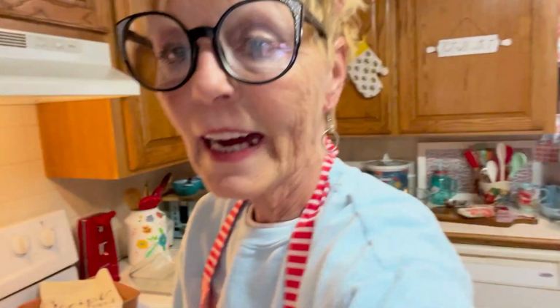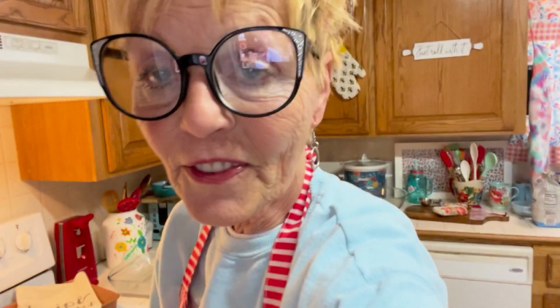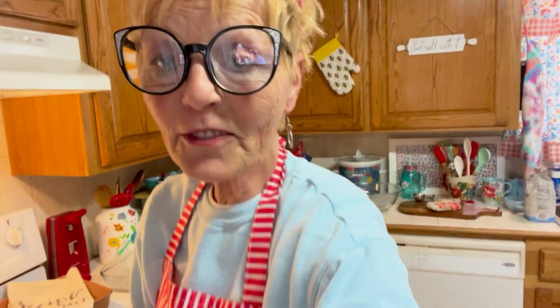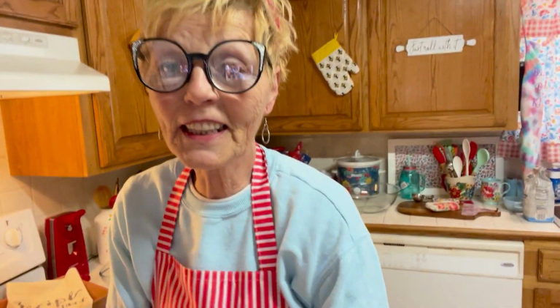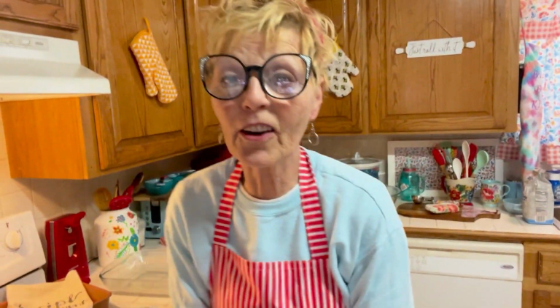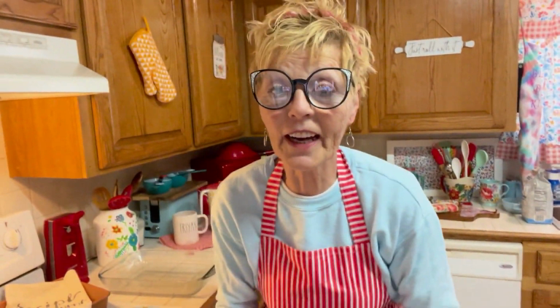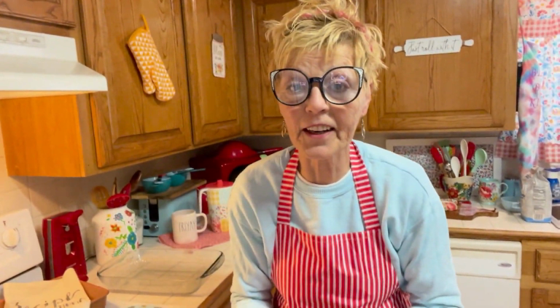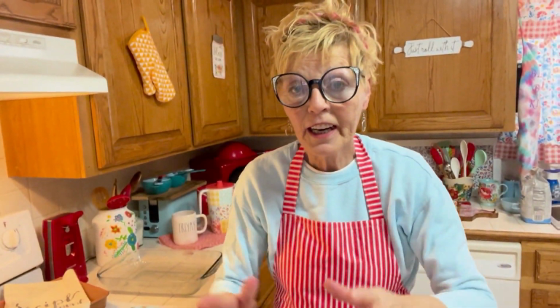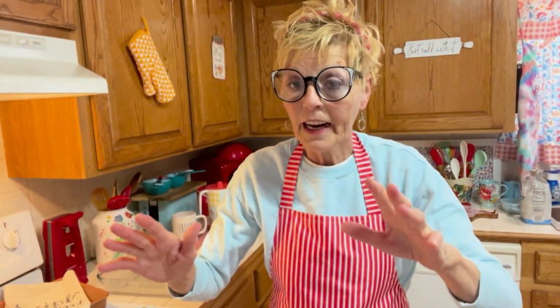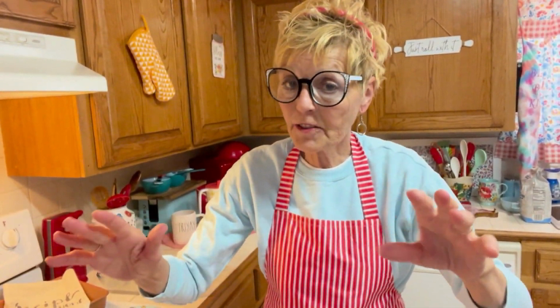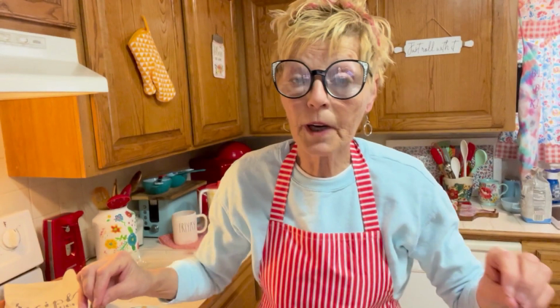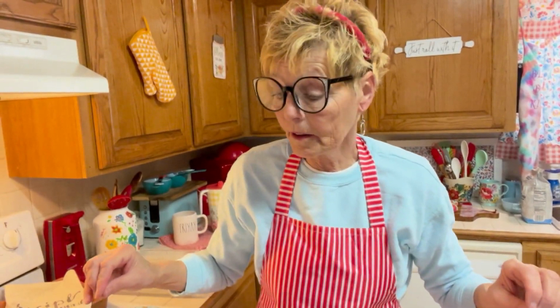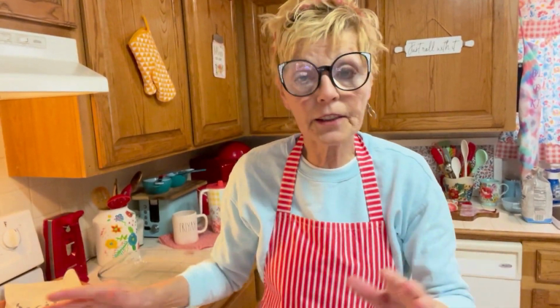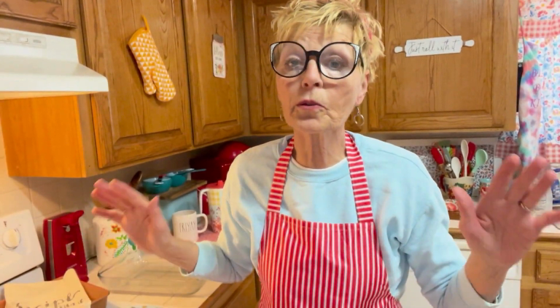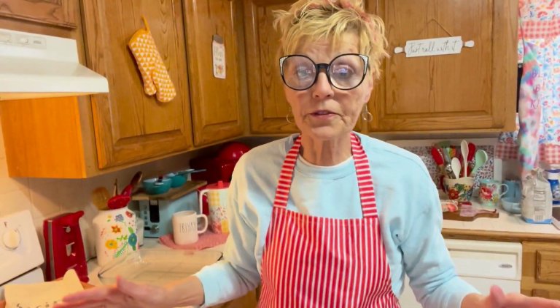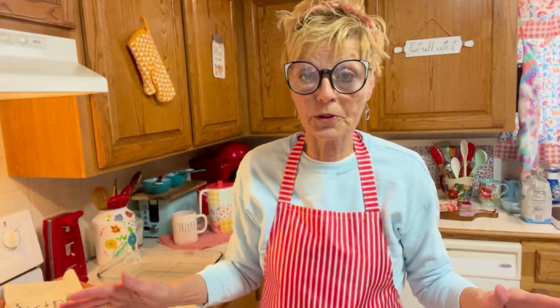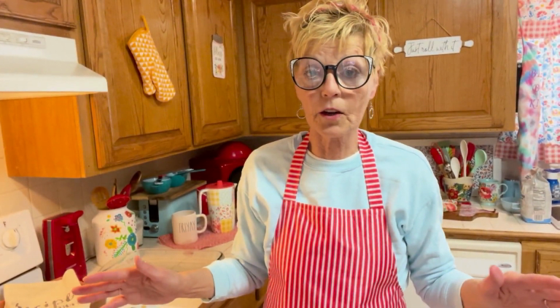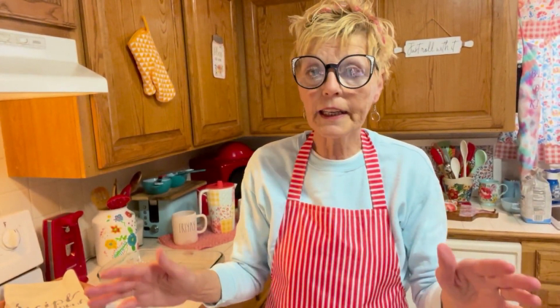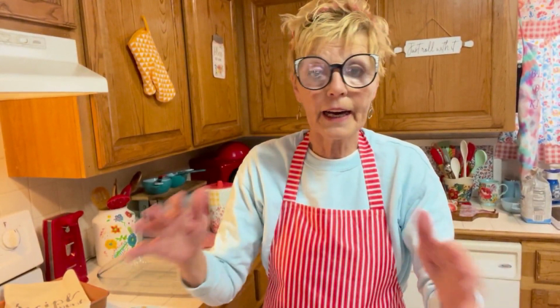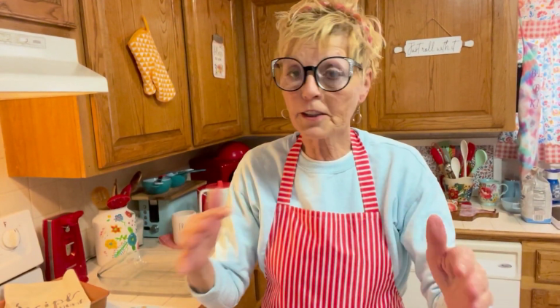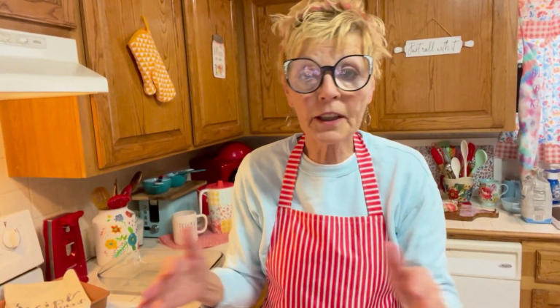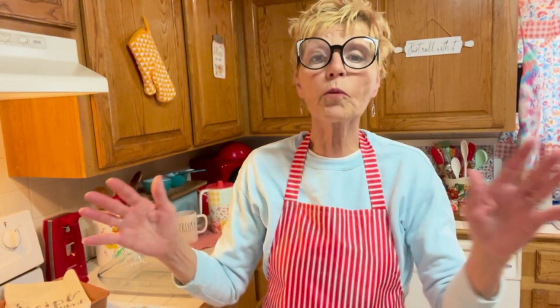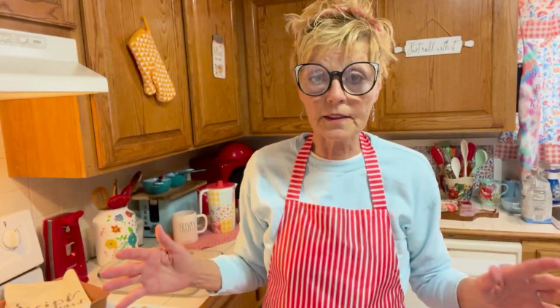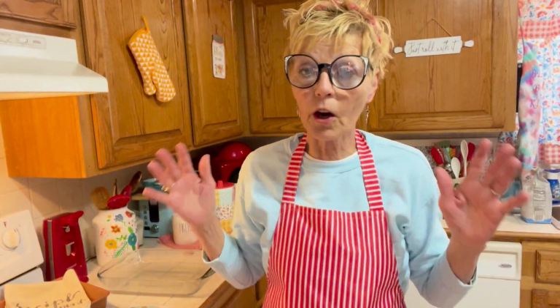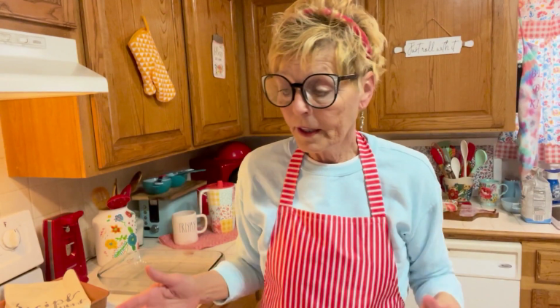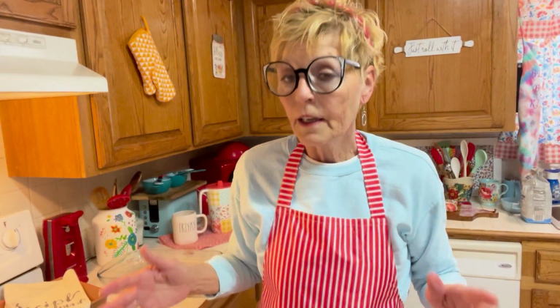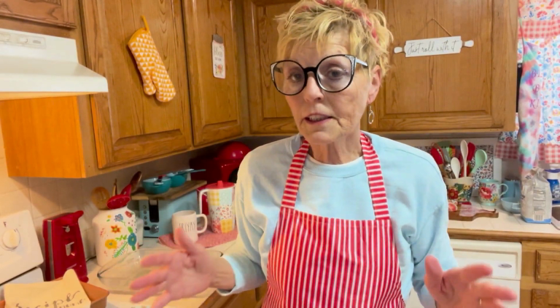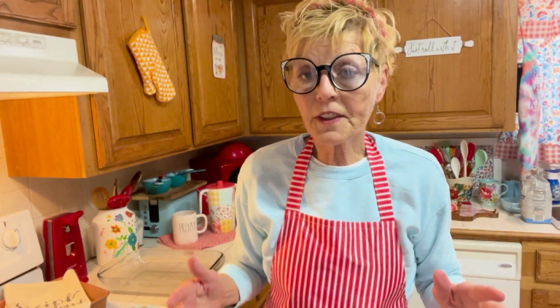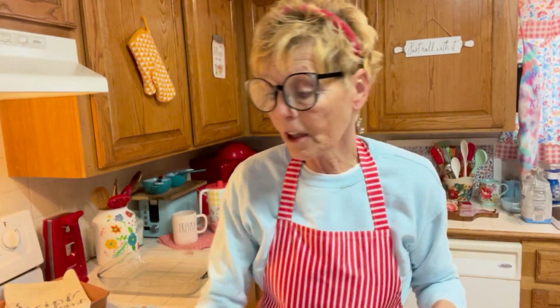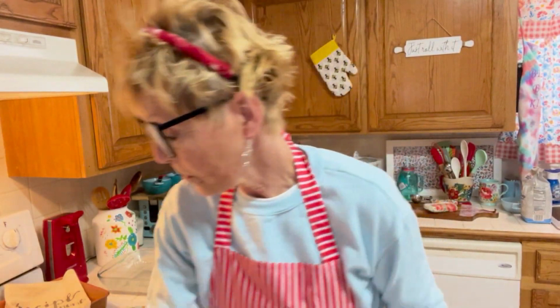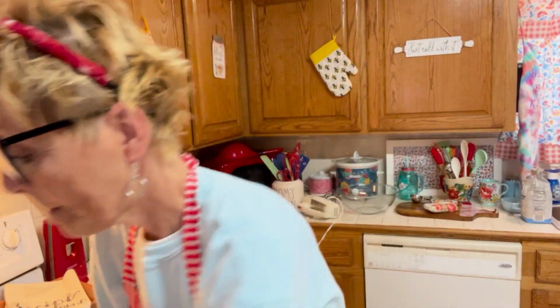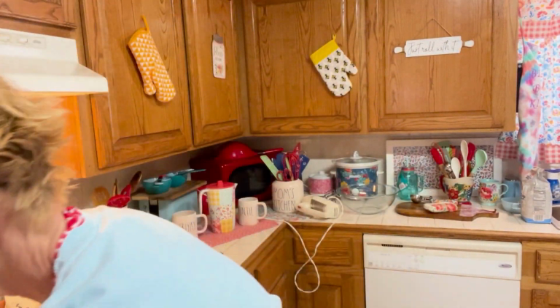Hey, family and friends, how are you out there? I had some technical difficulties — I thought I was rolling in, I wasn't. So let's start this thing over, all right?